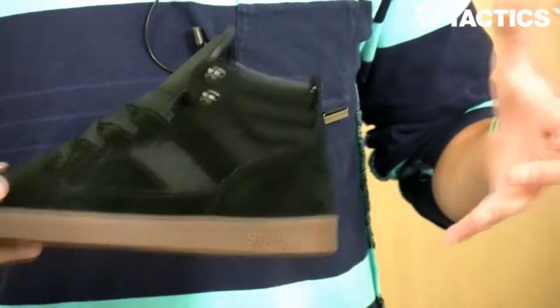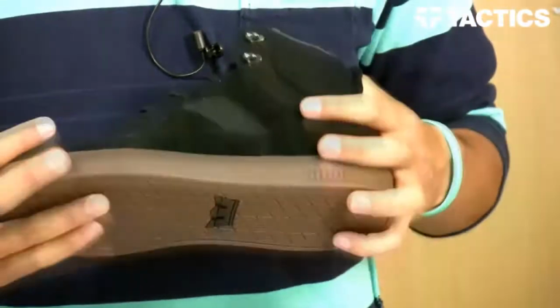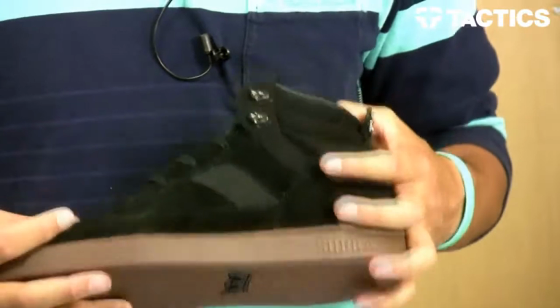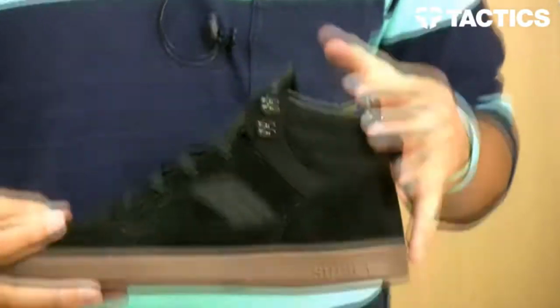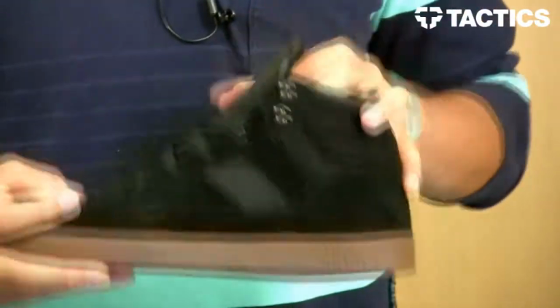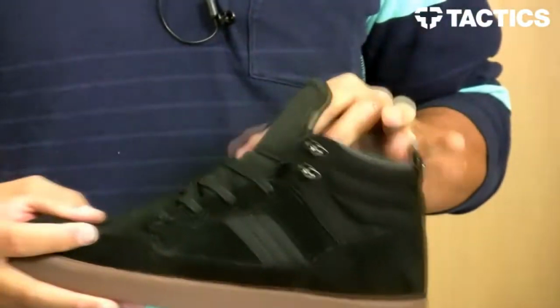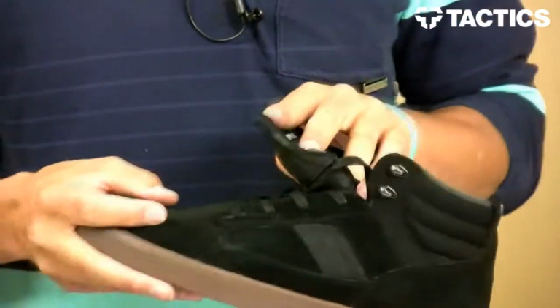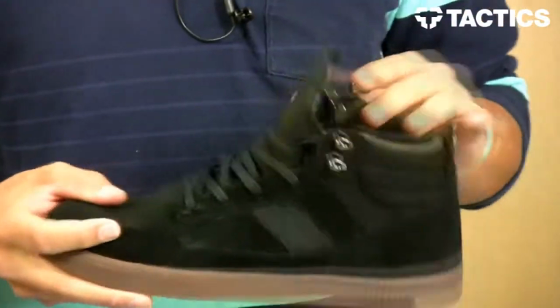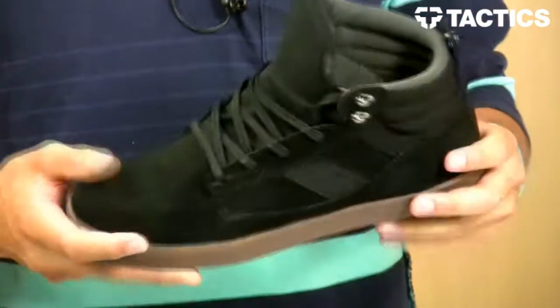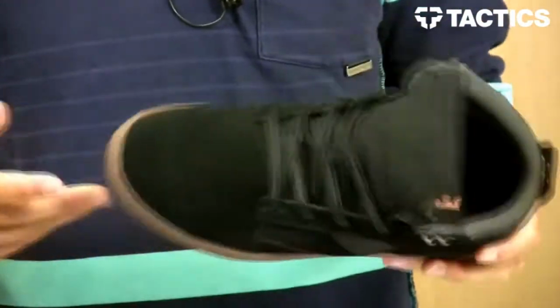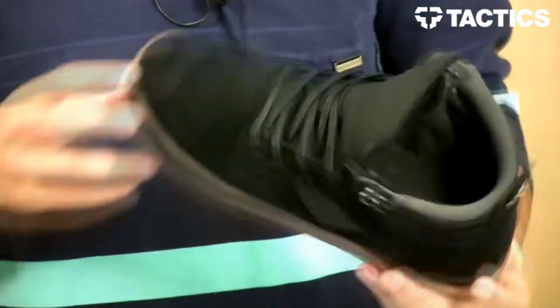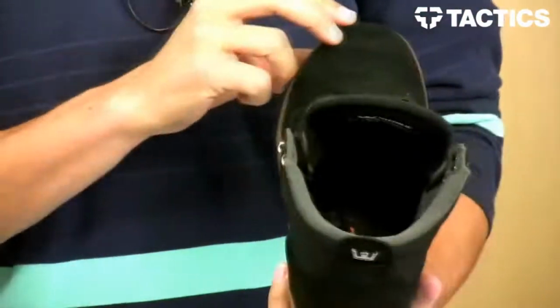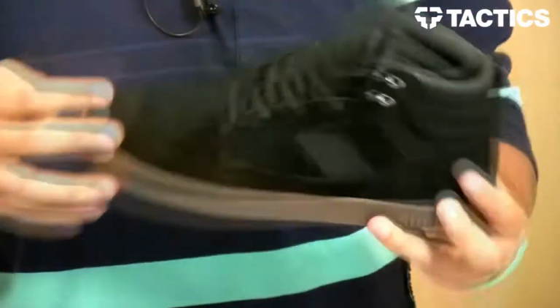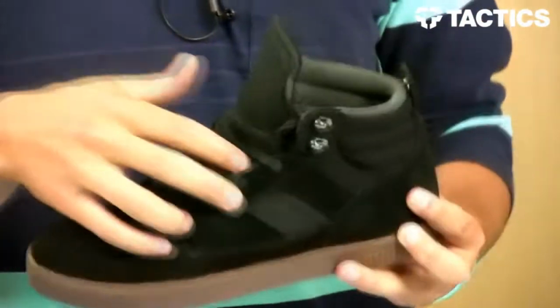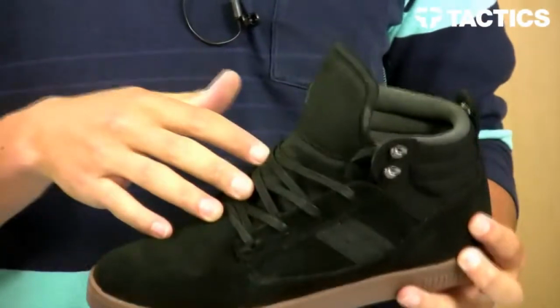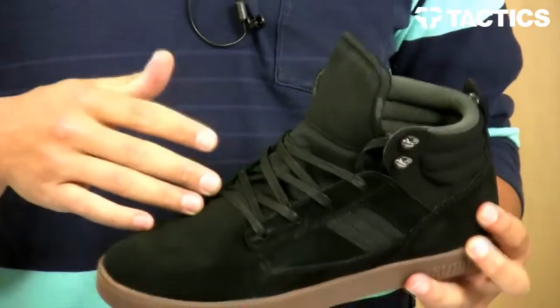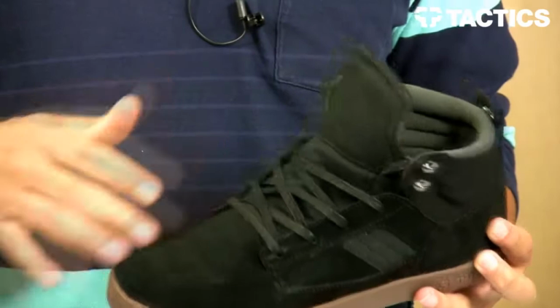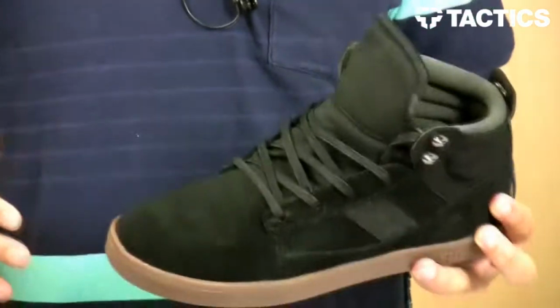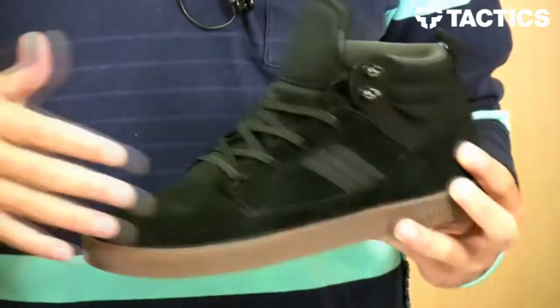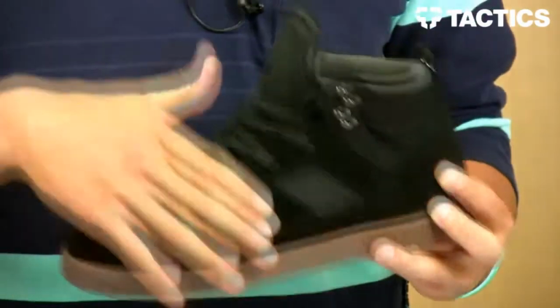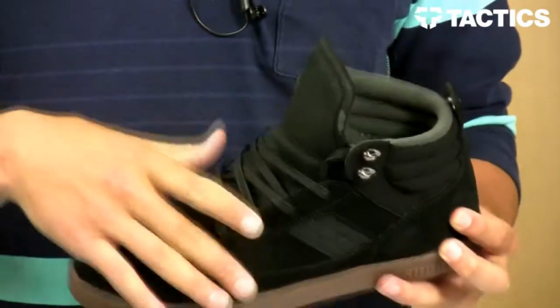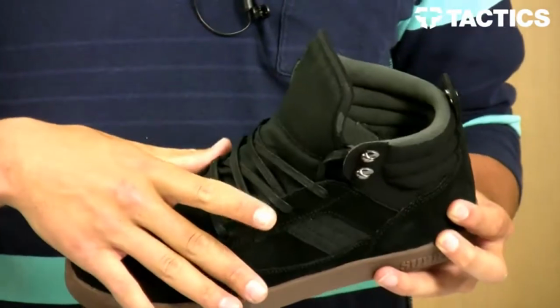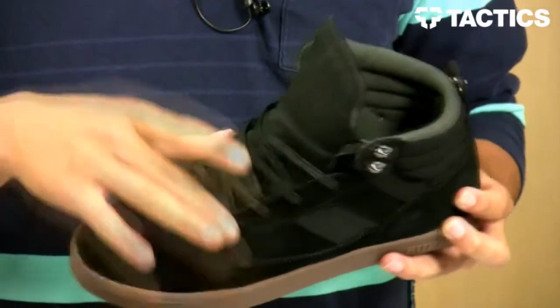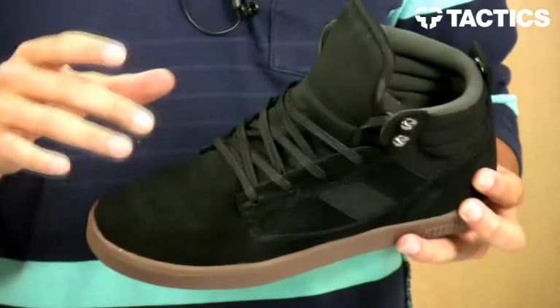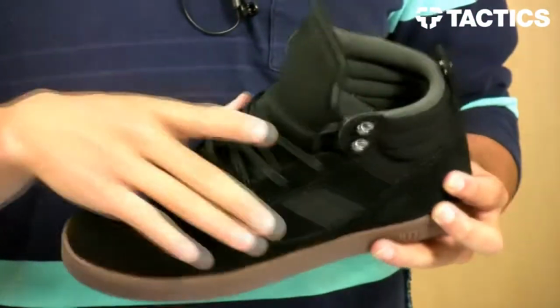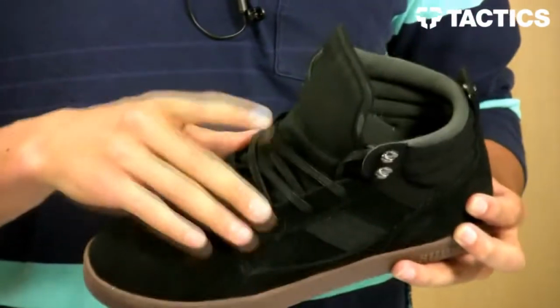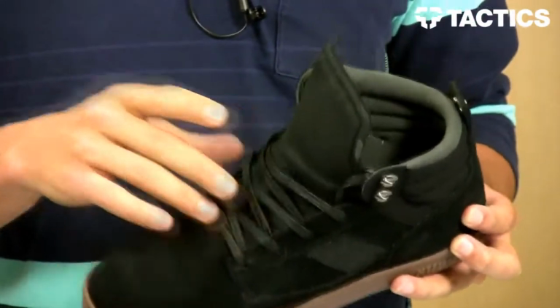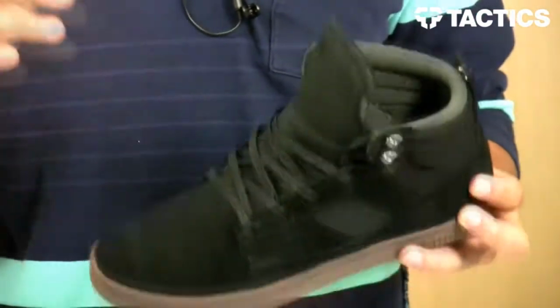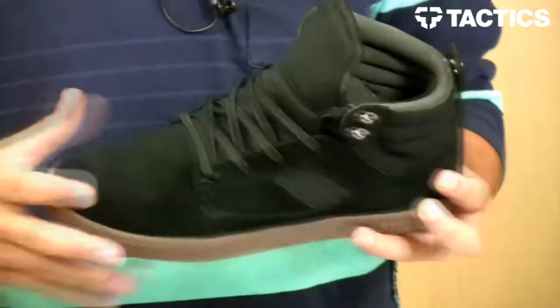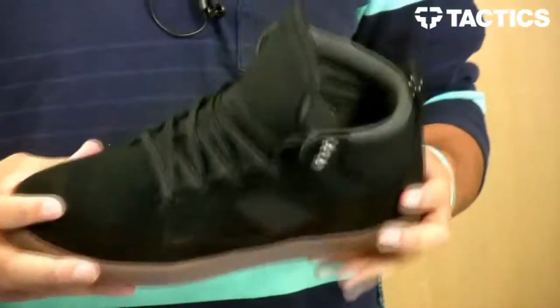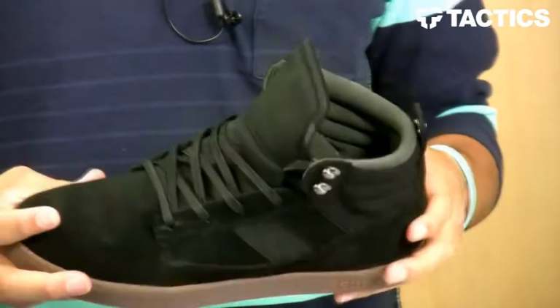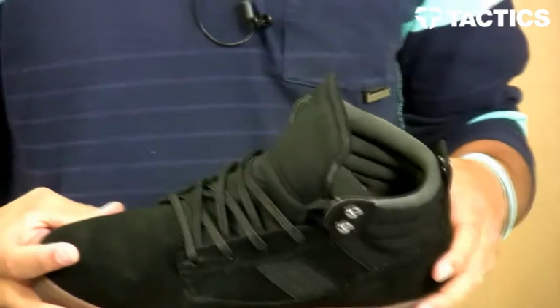This has a lot of skate function, it's boot inspired — that's what Tom Penny says. You got some wax laces to last a little bit longer, so when you're doing your ollies the board is going to be rubbing against the laces, but they're not going to be ripping as fast.